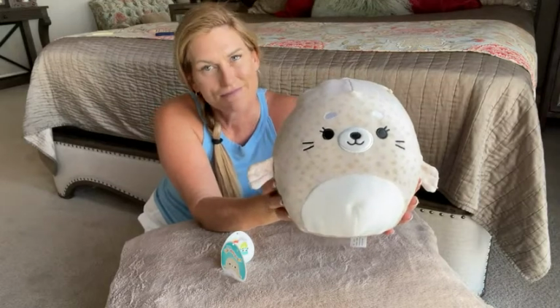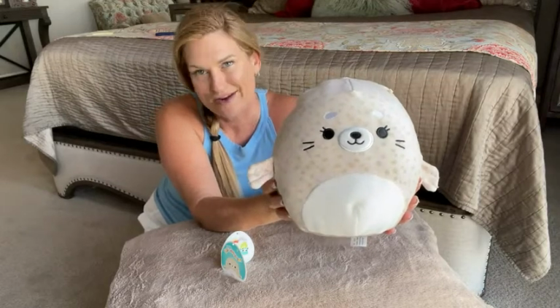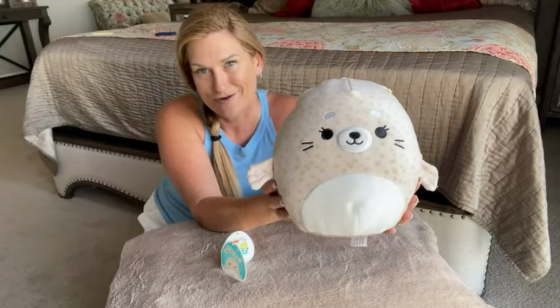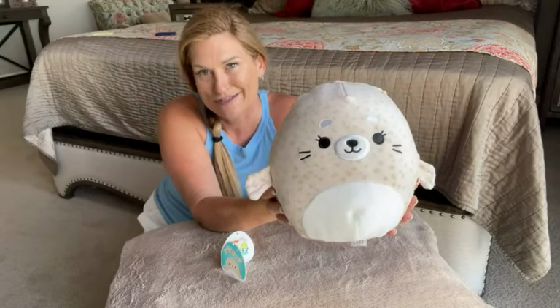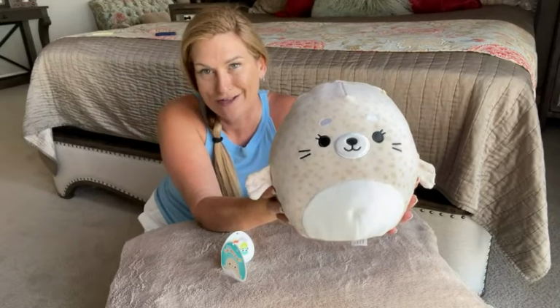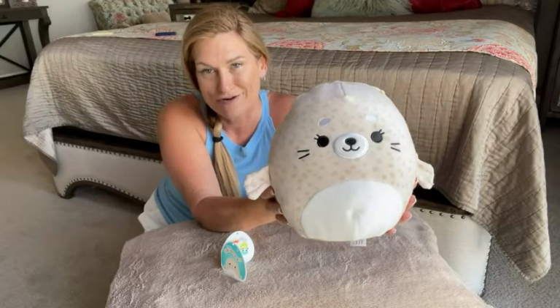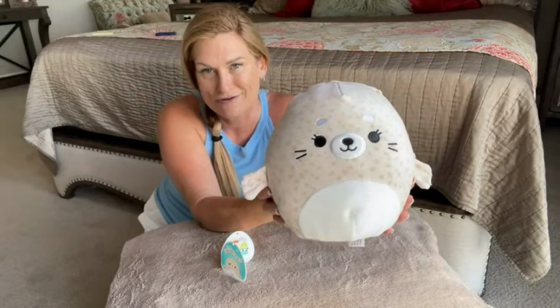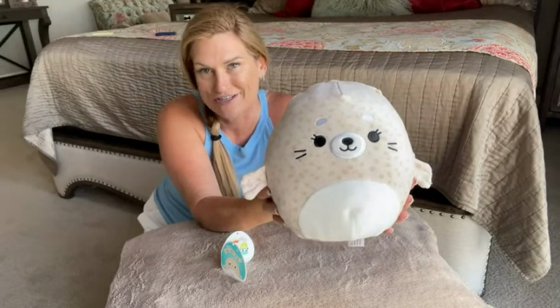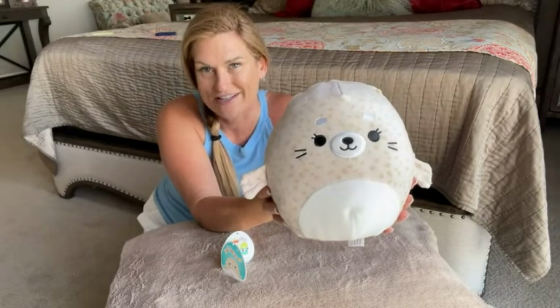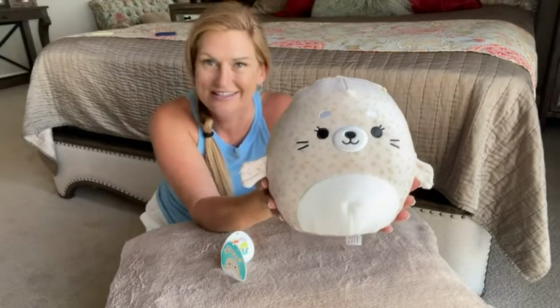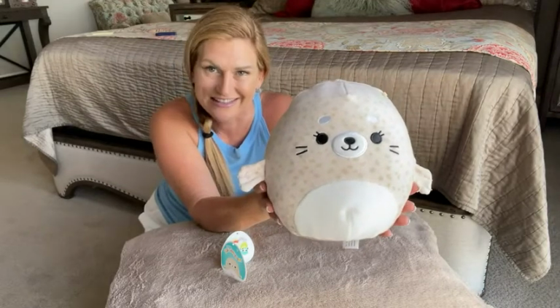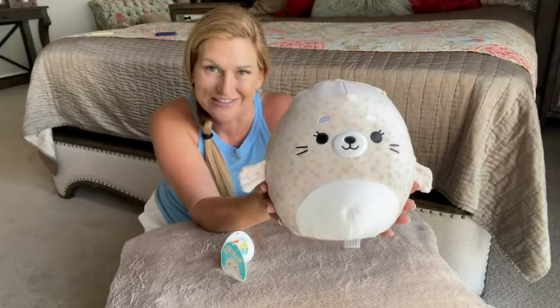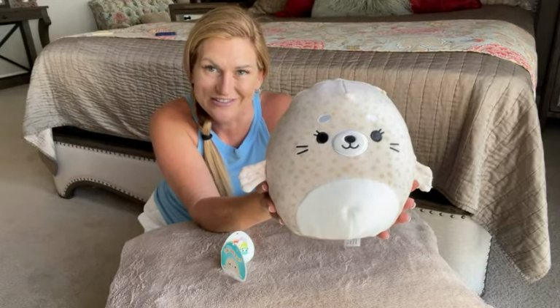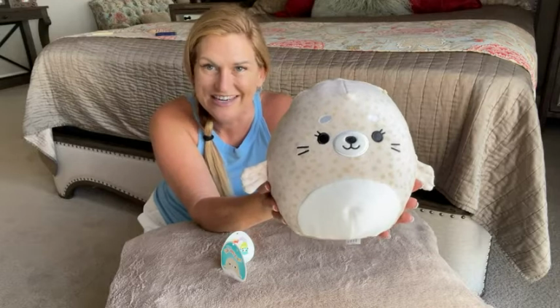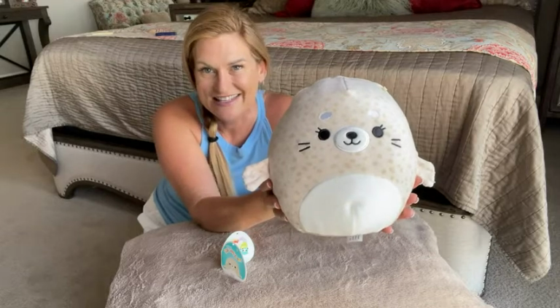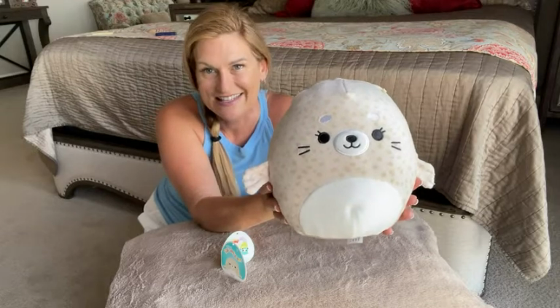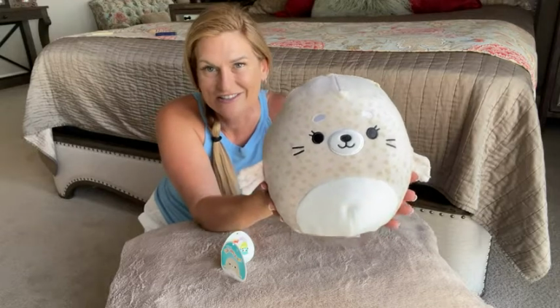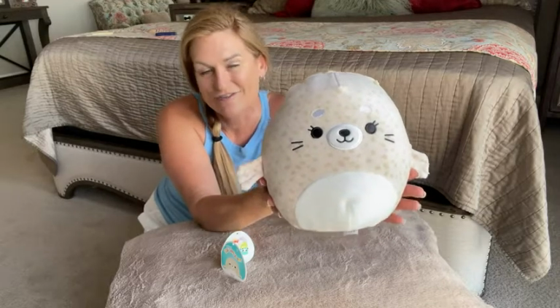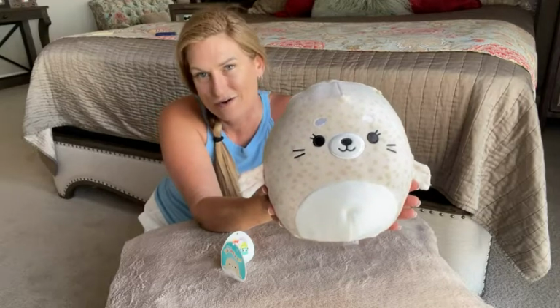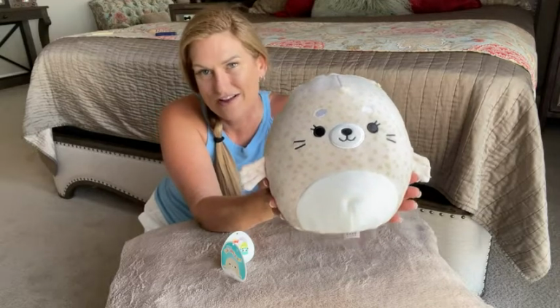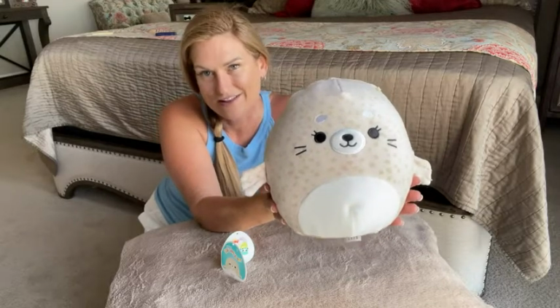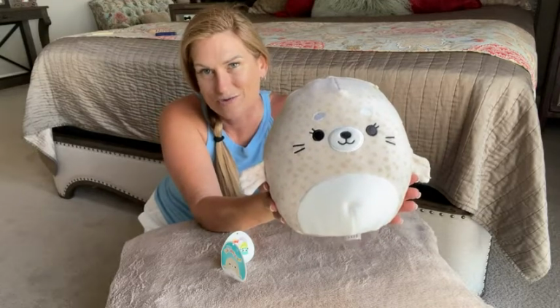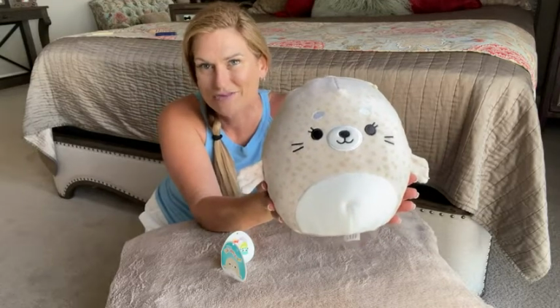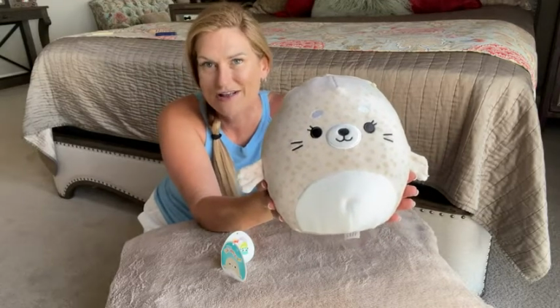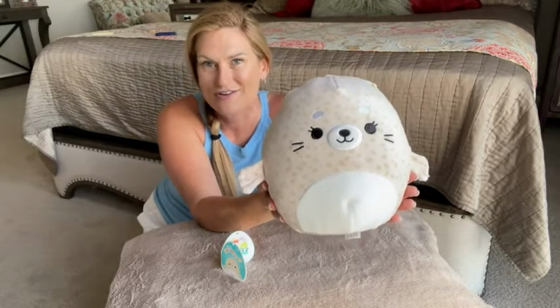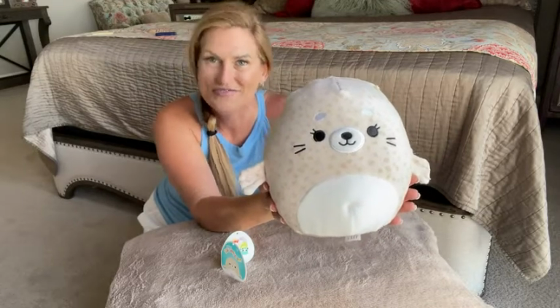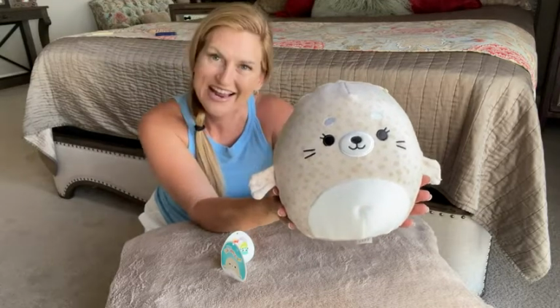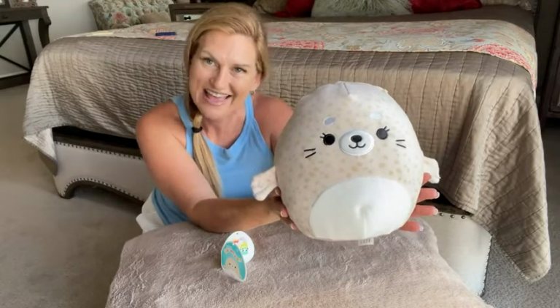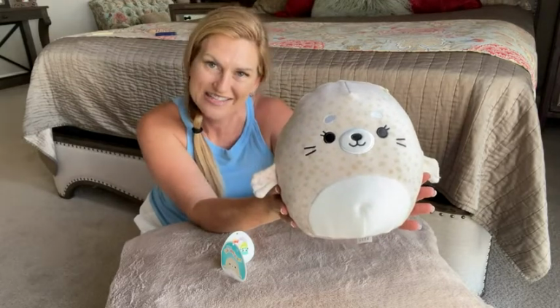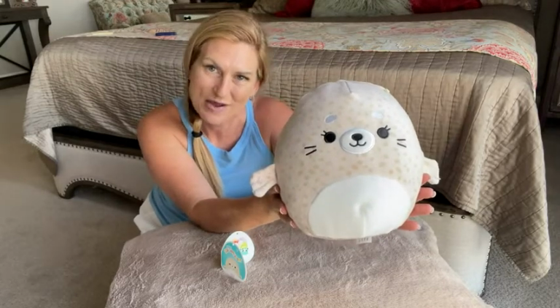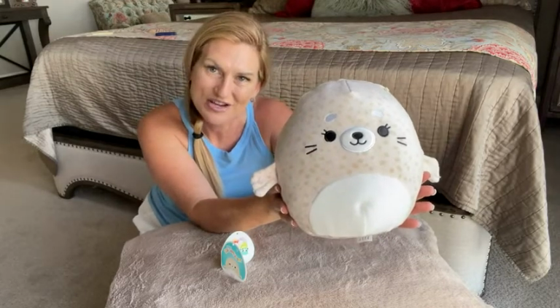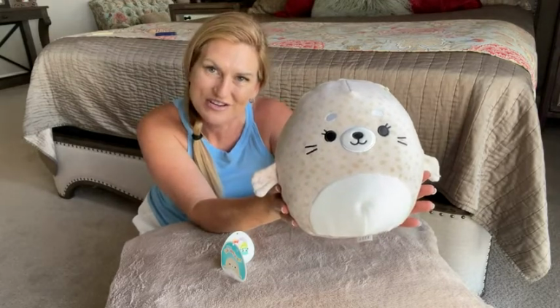My daughter is loving her new addition. This is Leeloo, the seal from Kelly Toy Squishmallow. And that is my point of view.